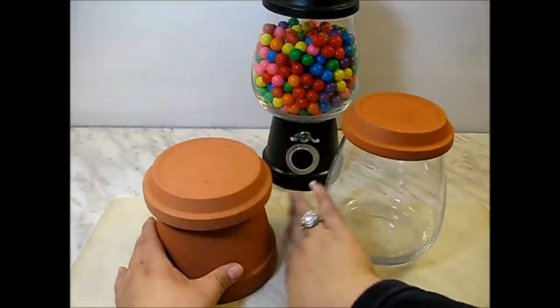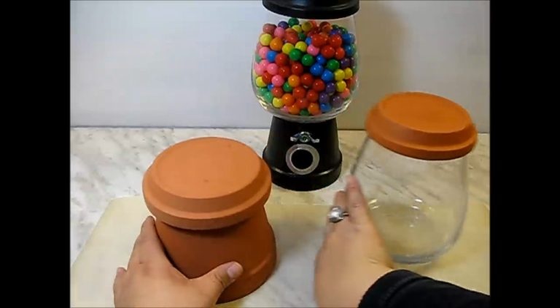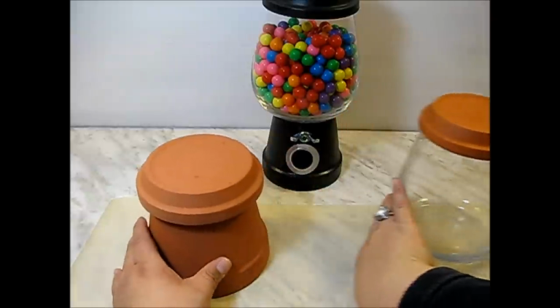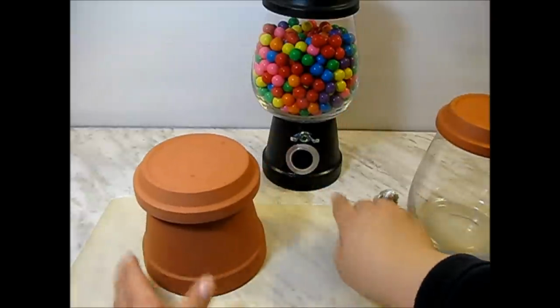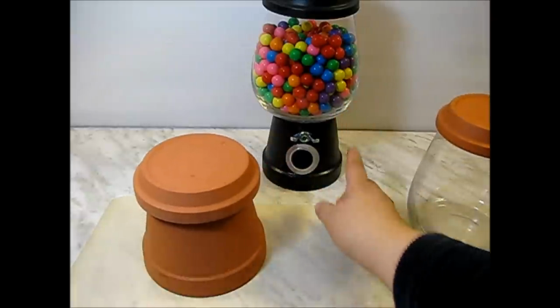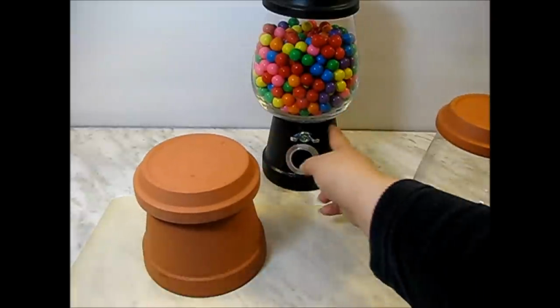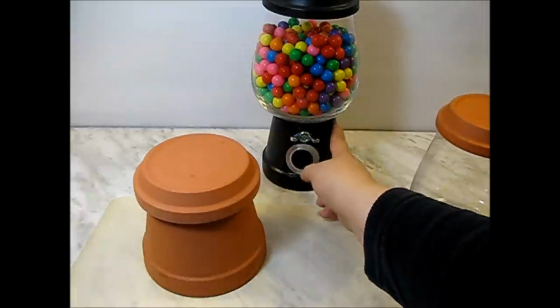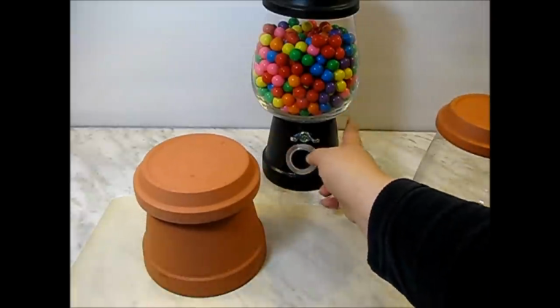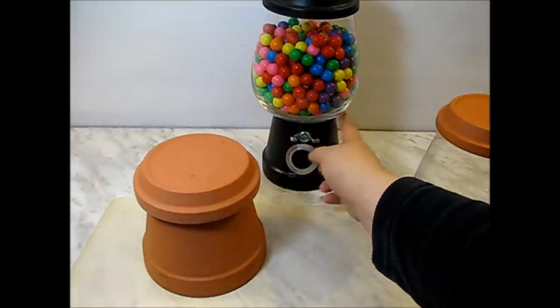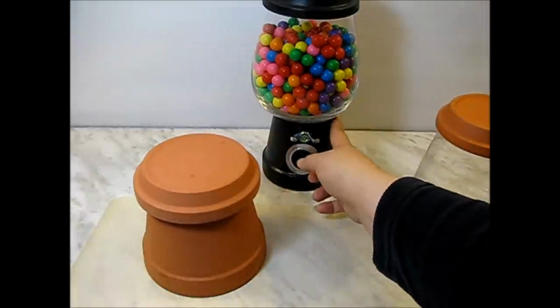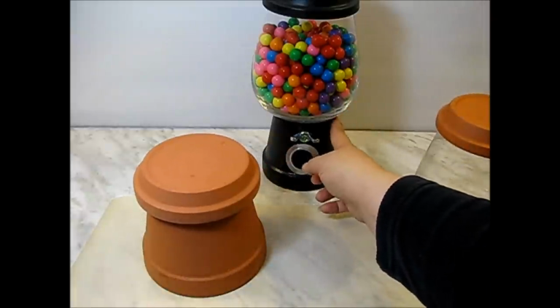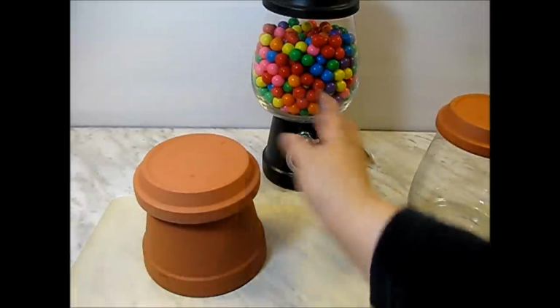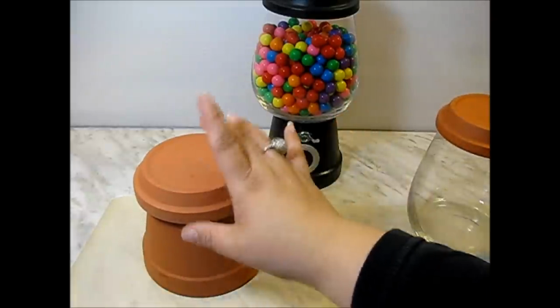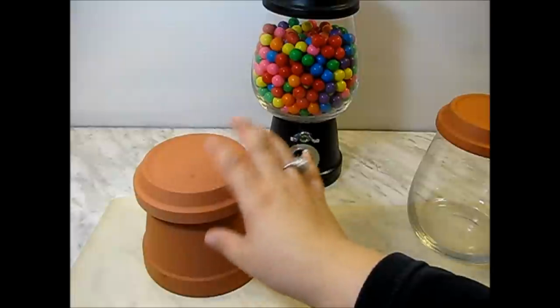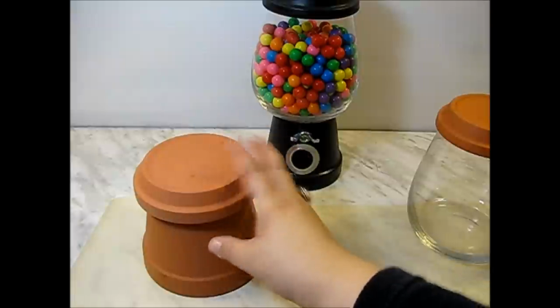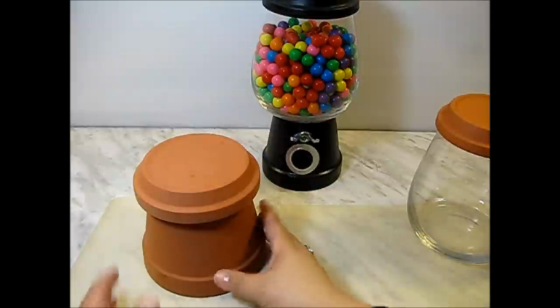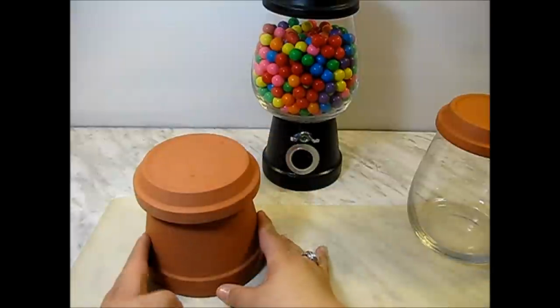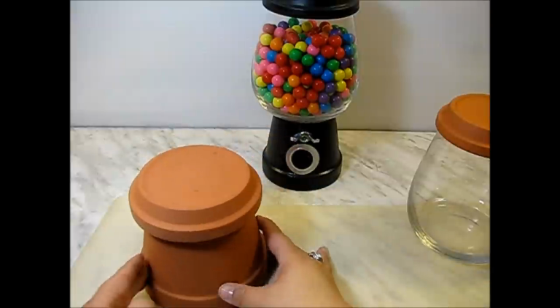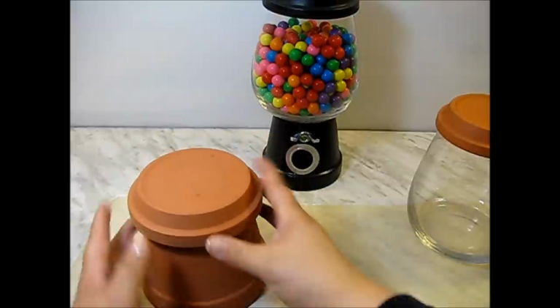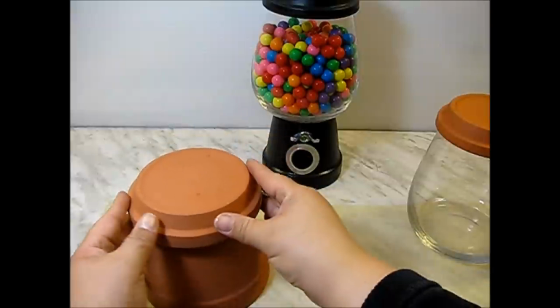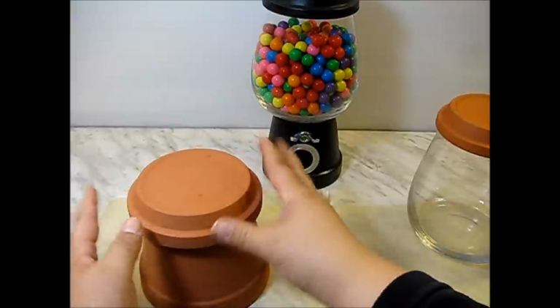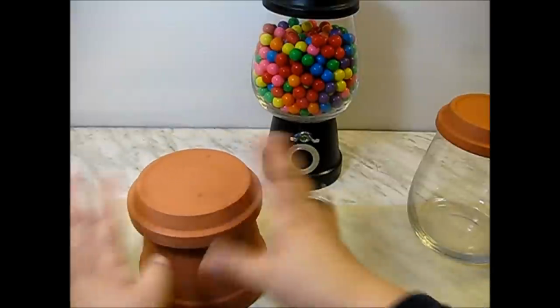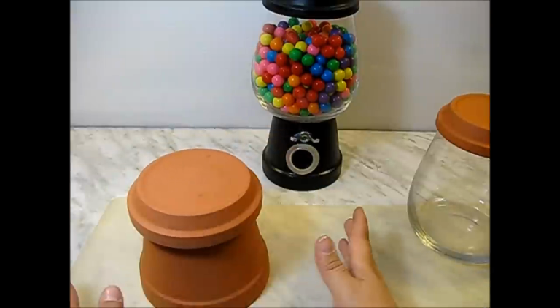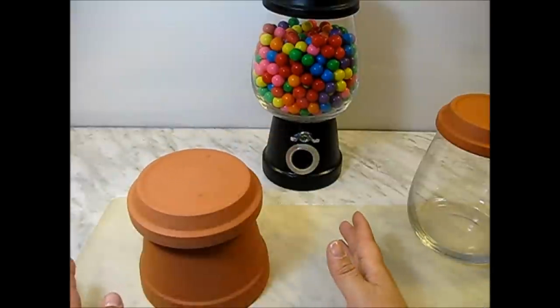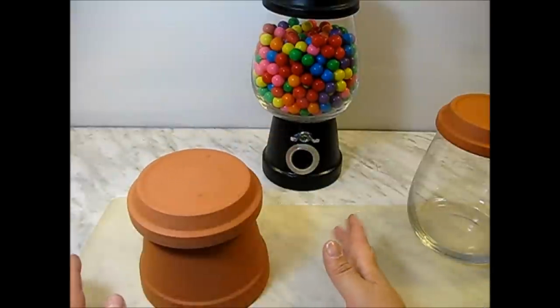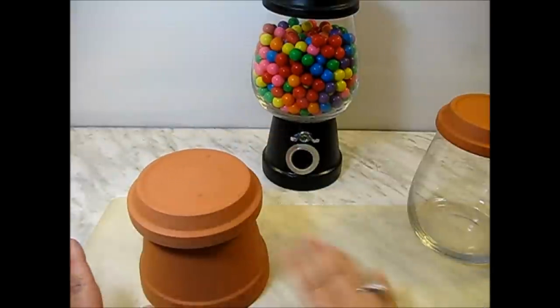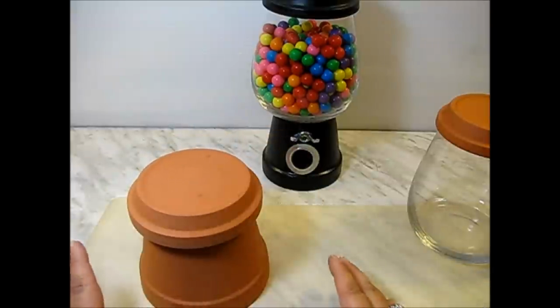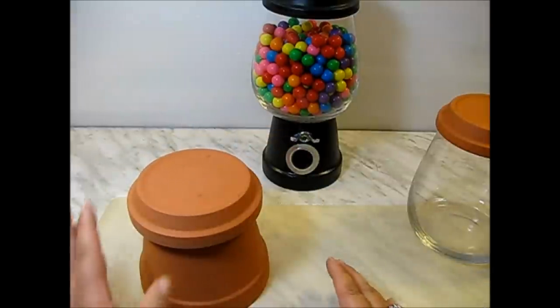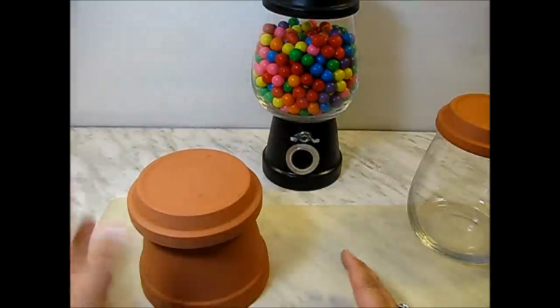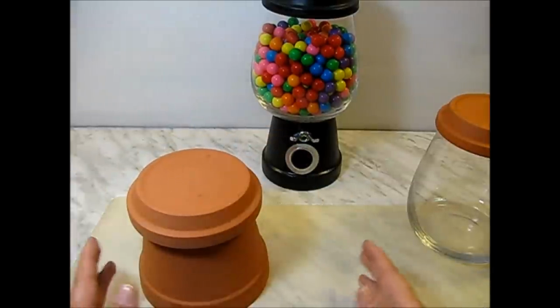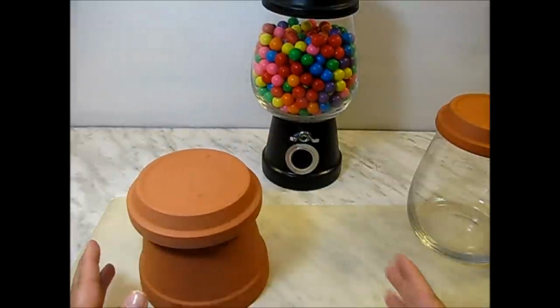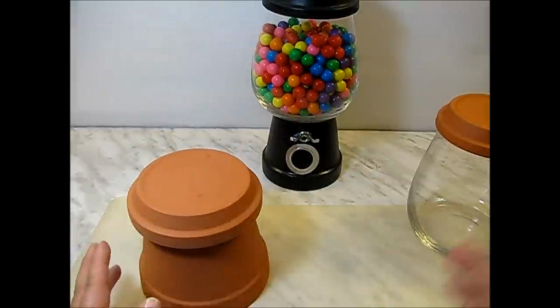If you look at this one, I didn't put a cover on it, but the one I'm going to show you how to make, I'm going to put a cover just to show you the difference of how it looks.